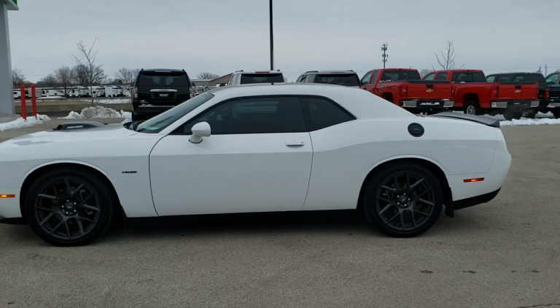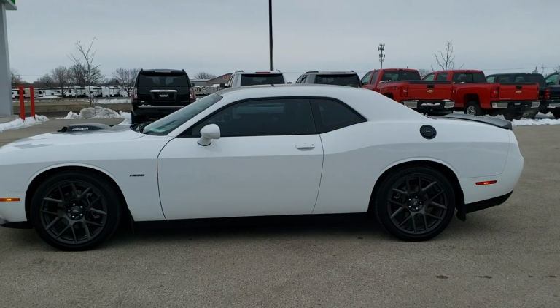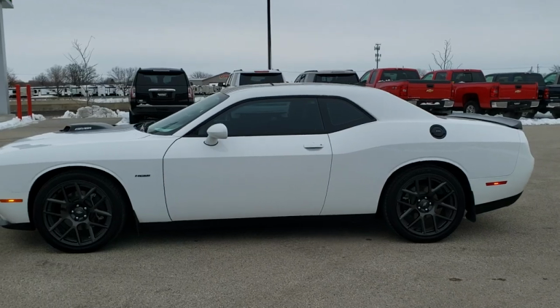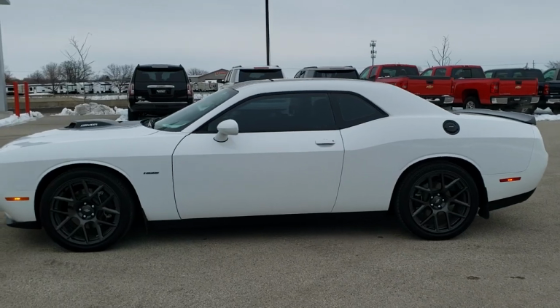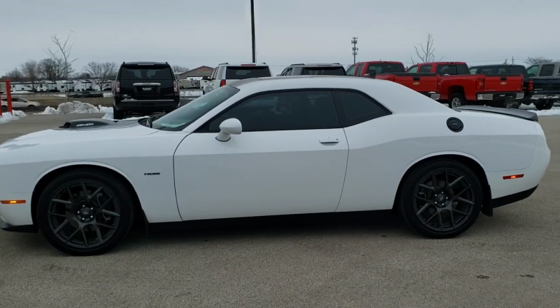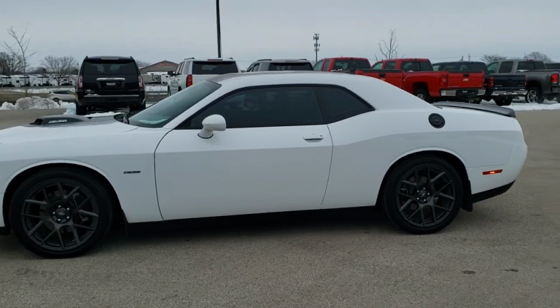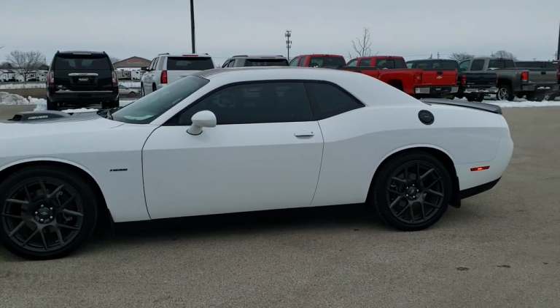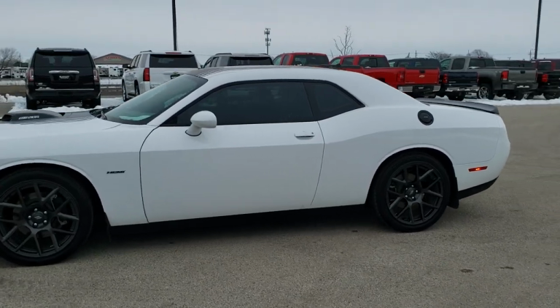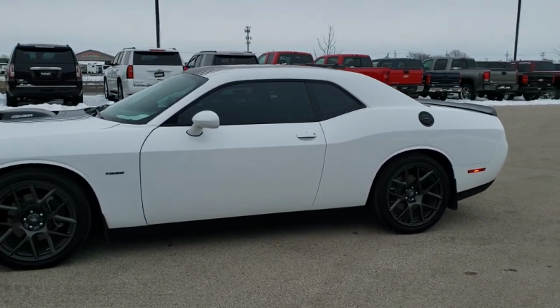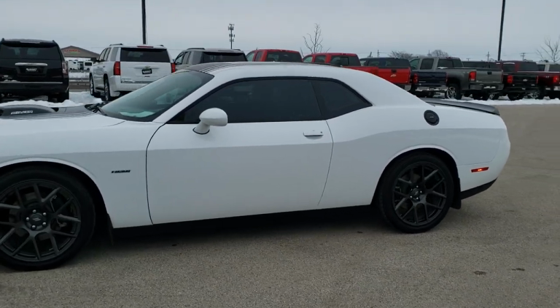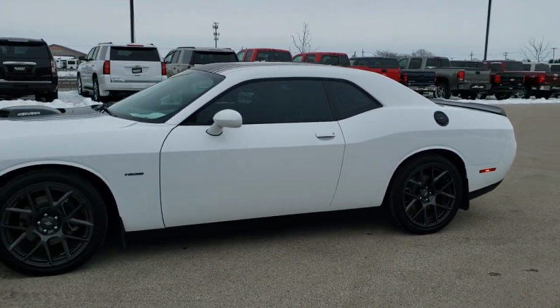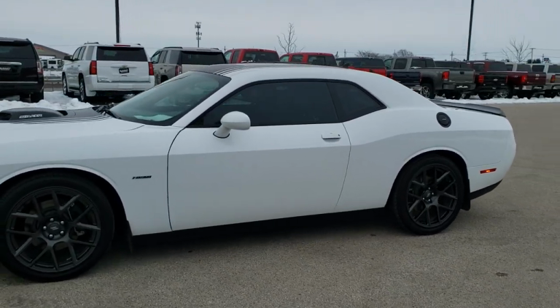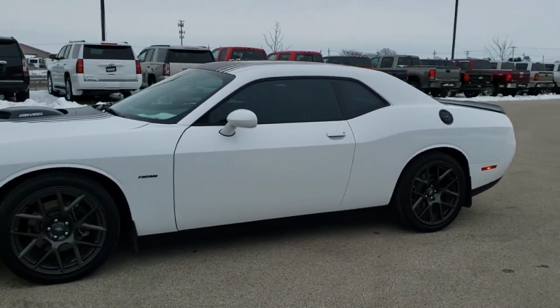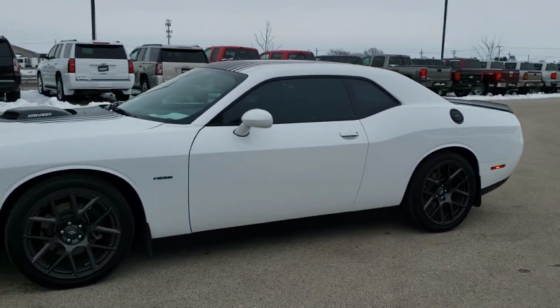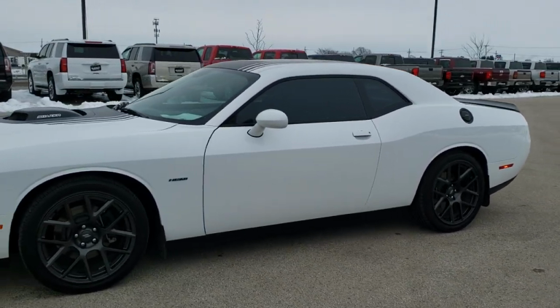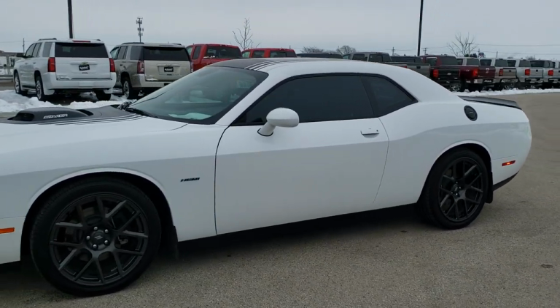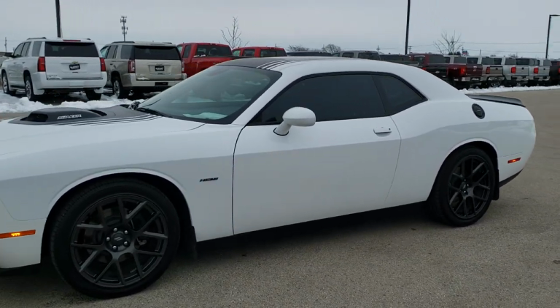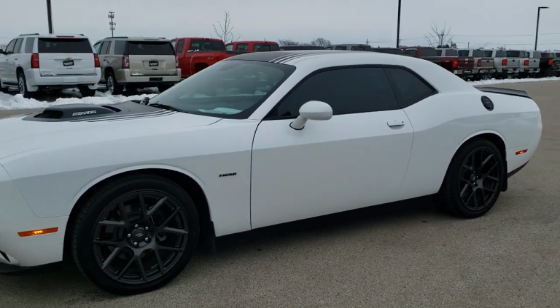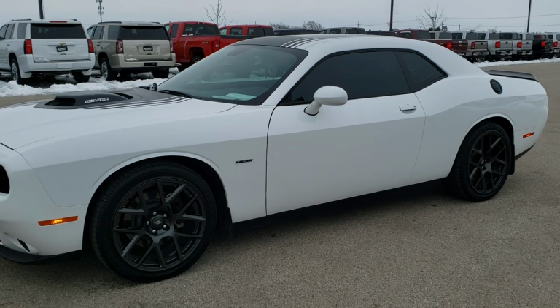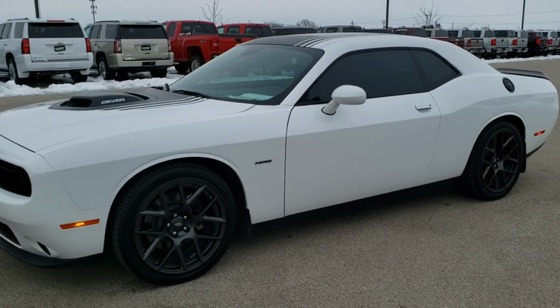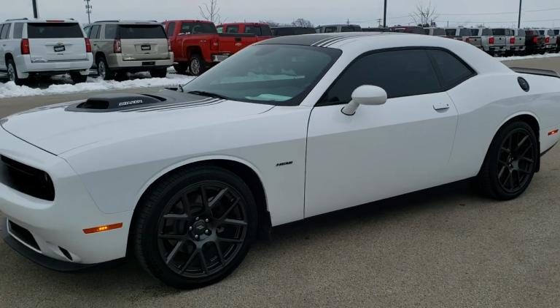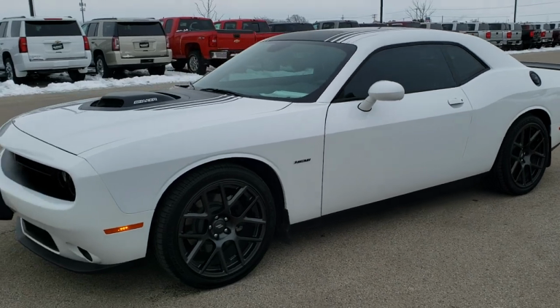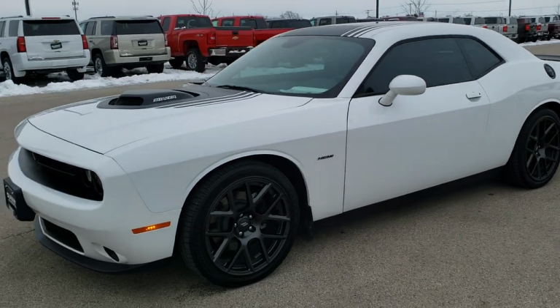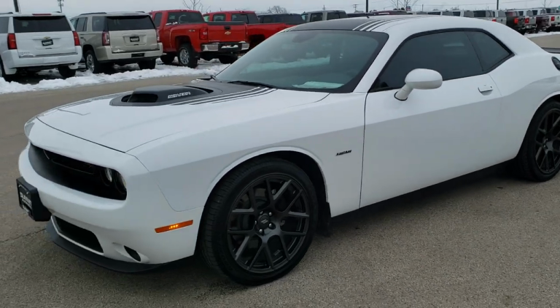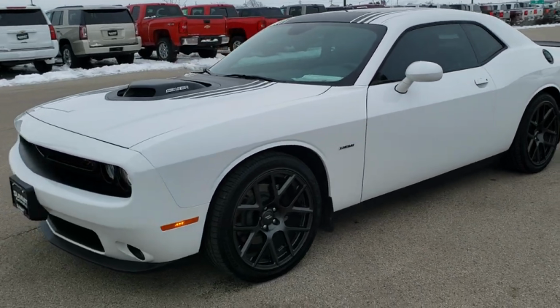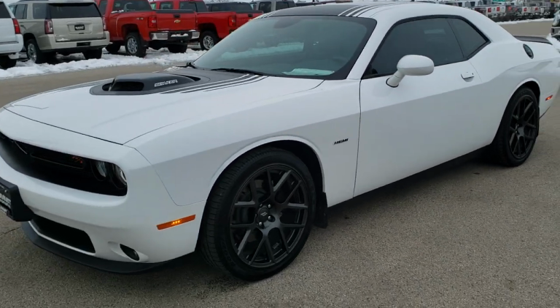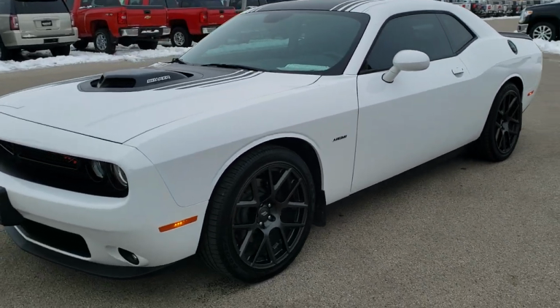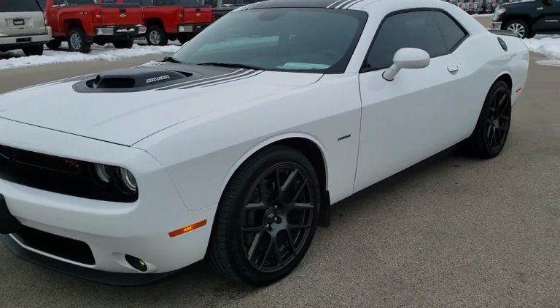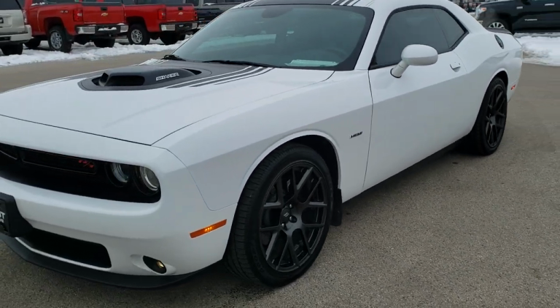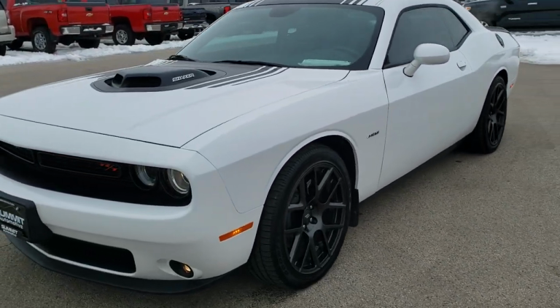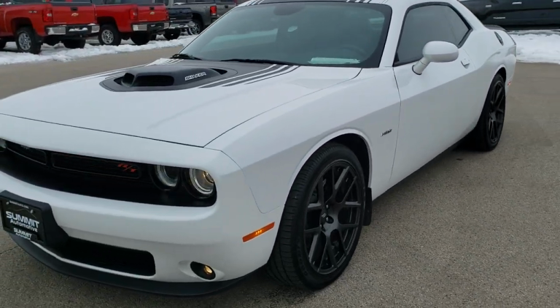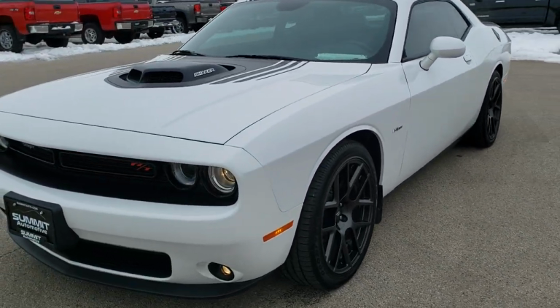This is stock number 9J160B. We are here at Summit Automotive in Fond du Lac, Wisconsin, your new and used sports car headquarters.